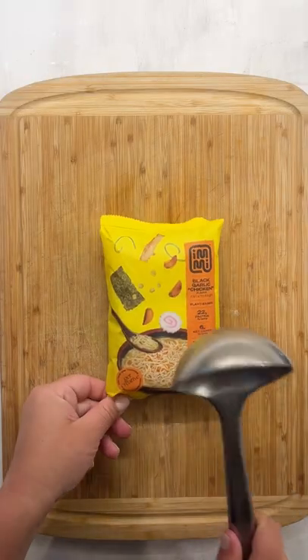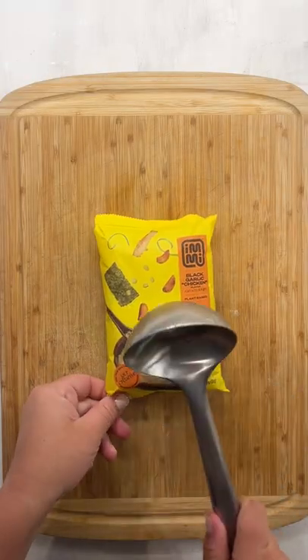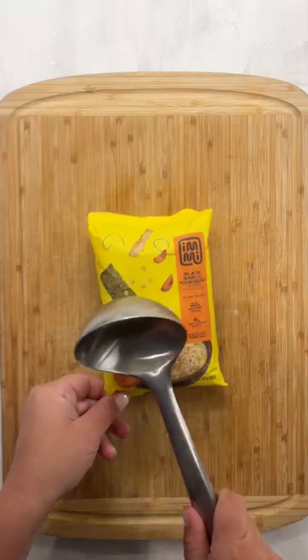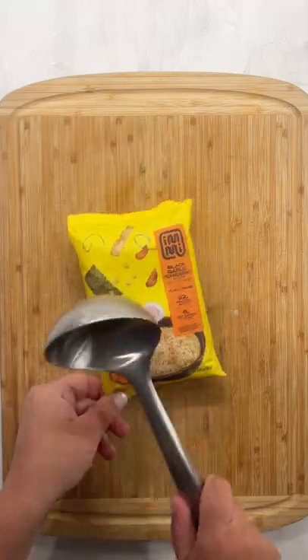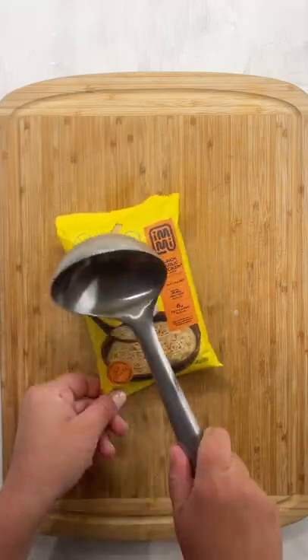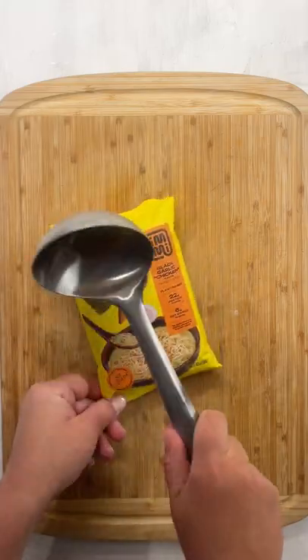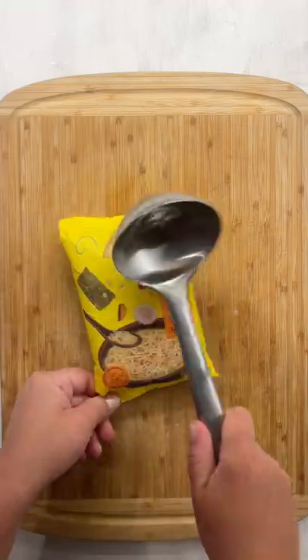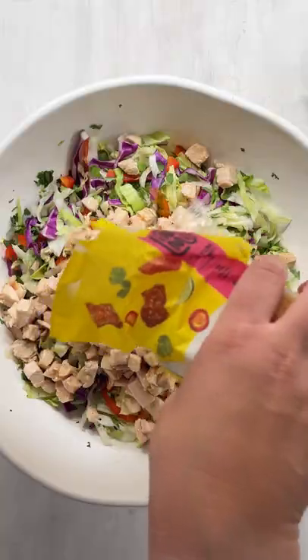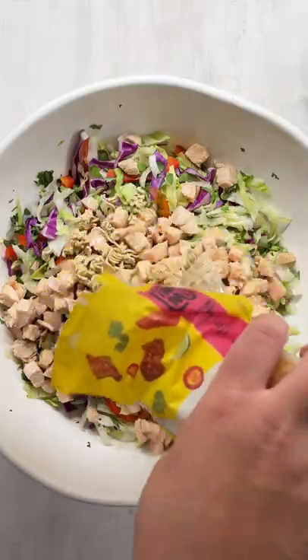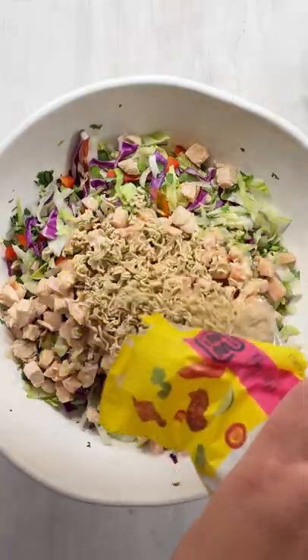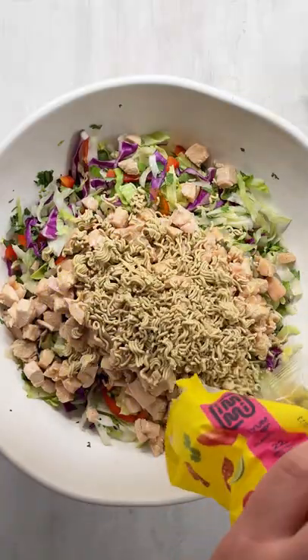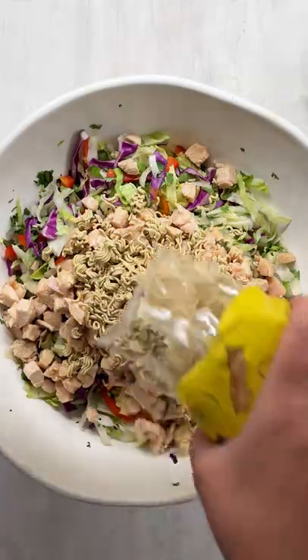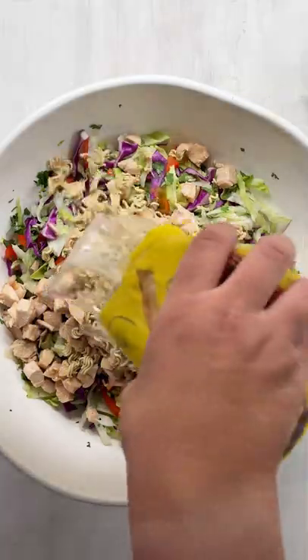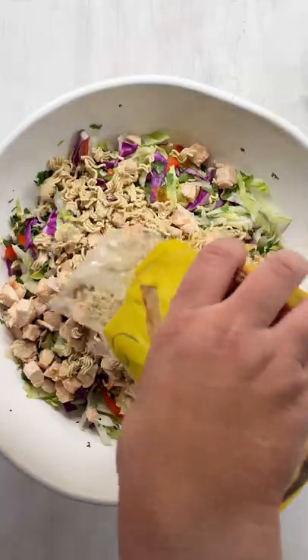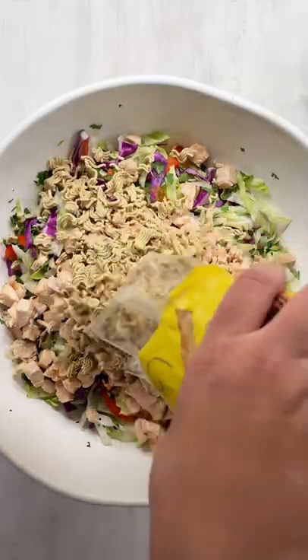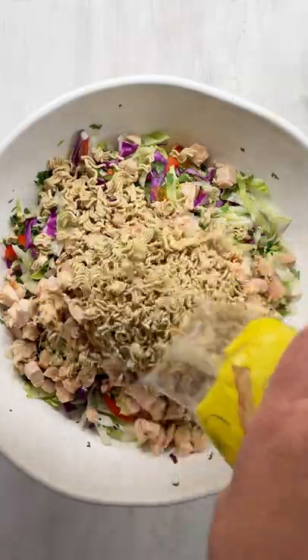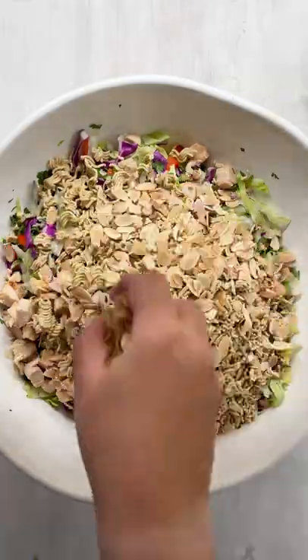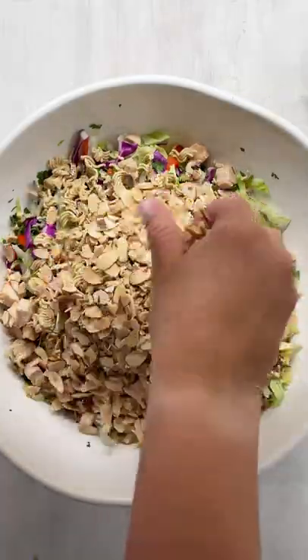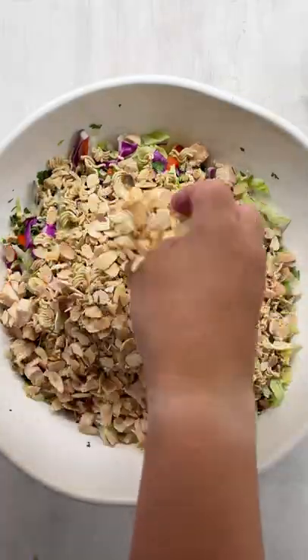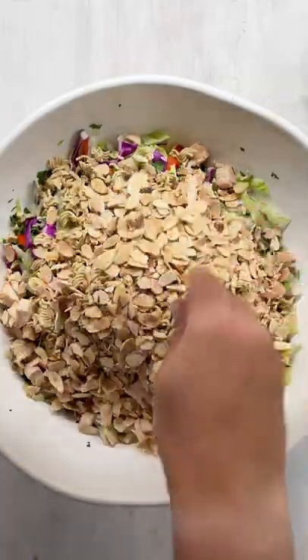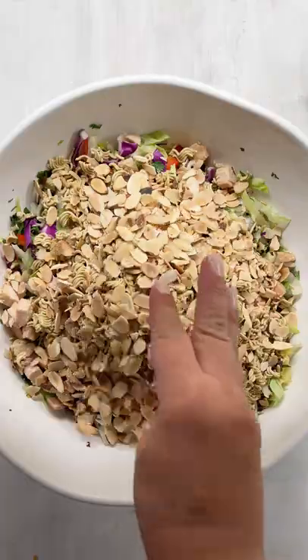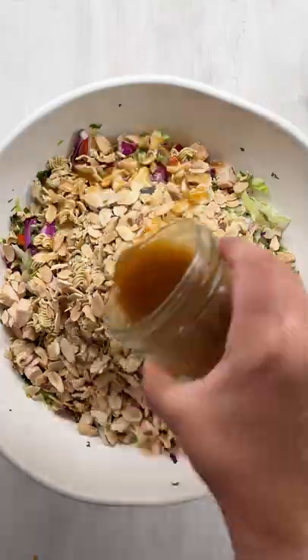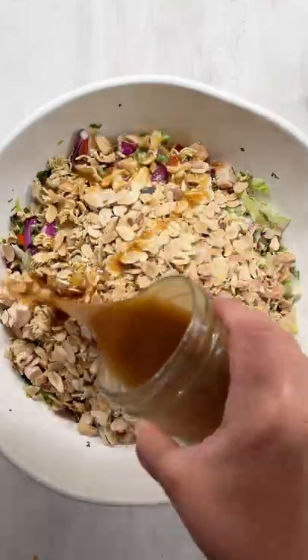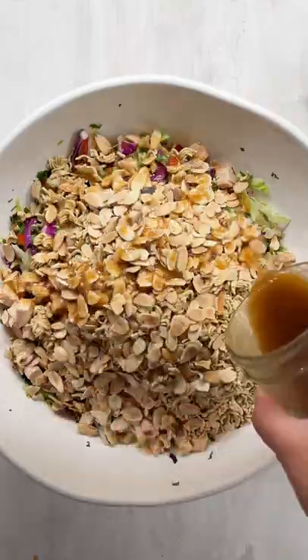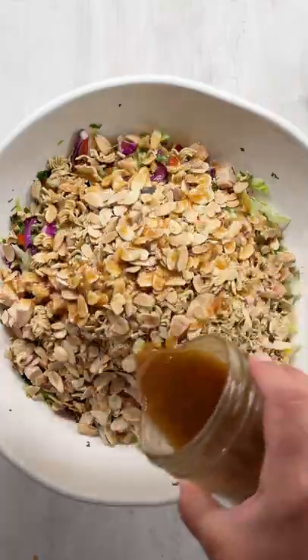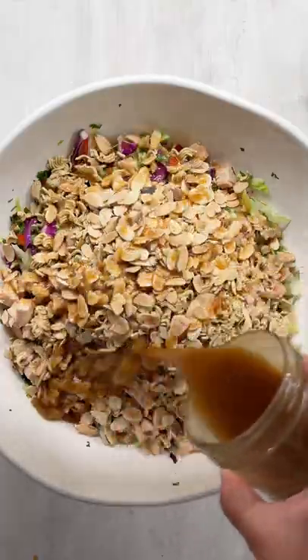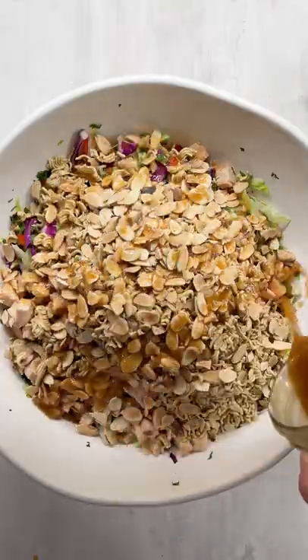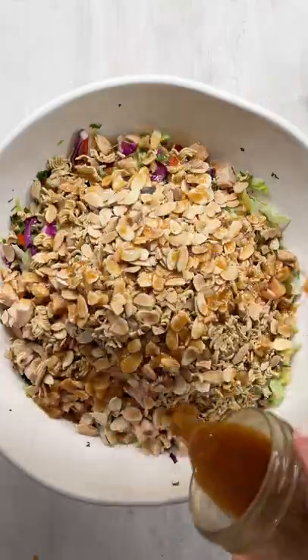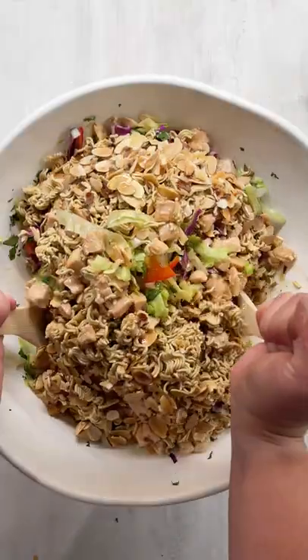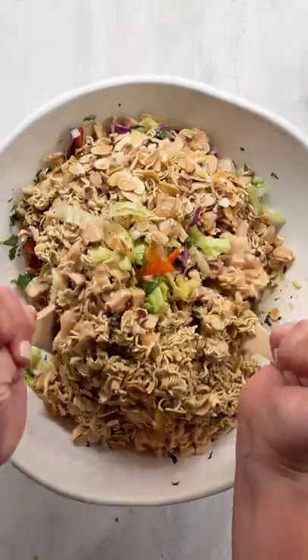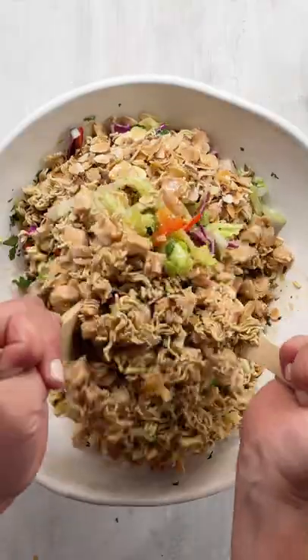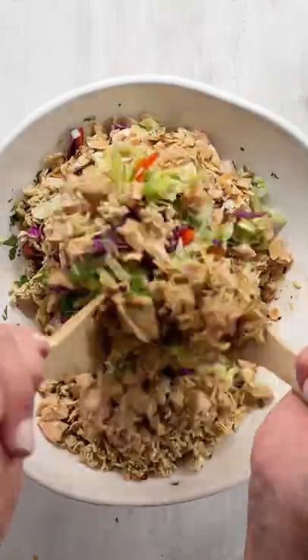Next, we're going to add on the crunchies. I'm going to break up this keto-friendly ramen, then tons of sliced almonds, put on the dressing, and toss it up.